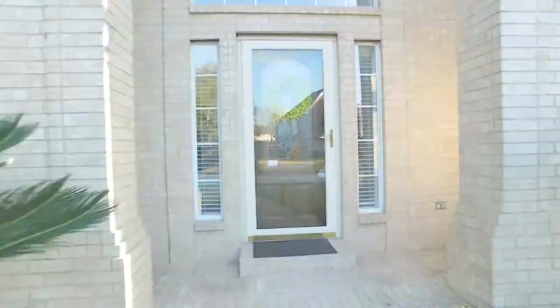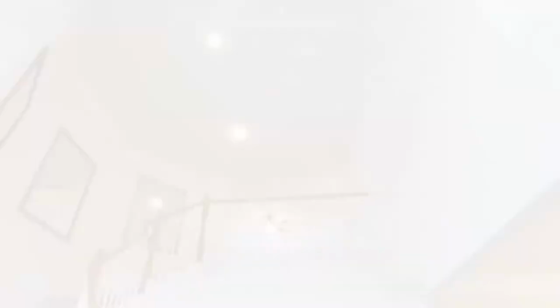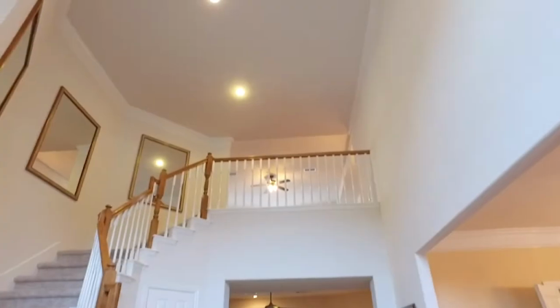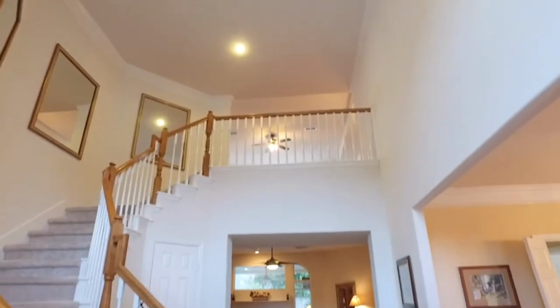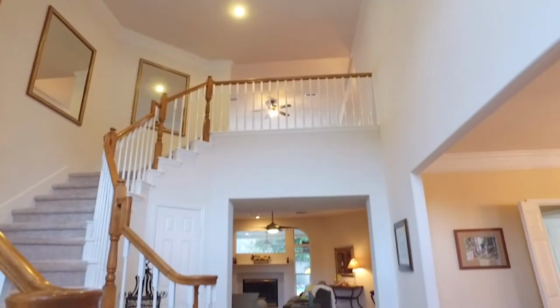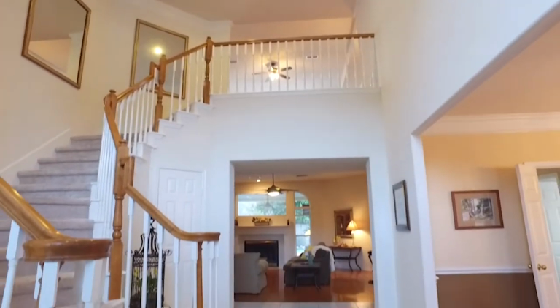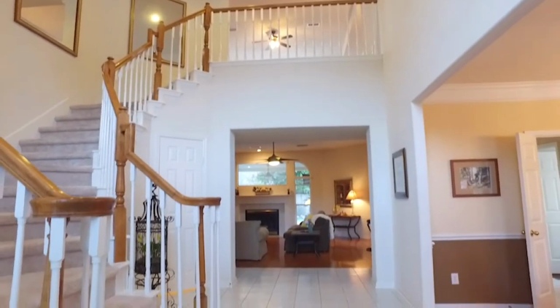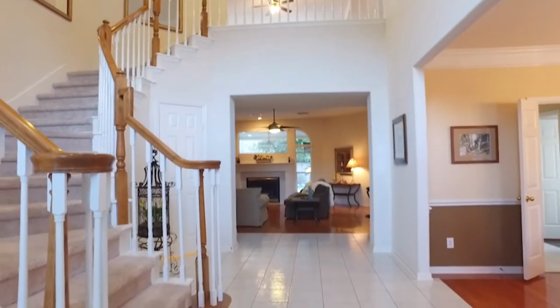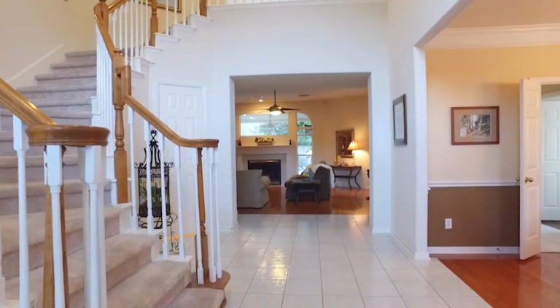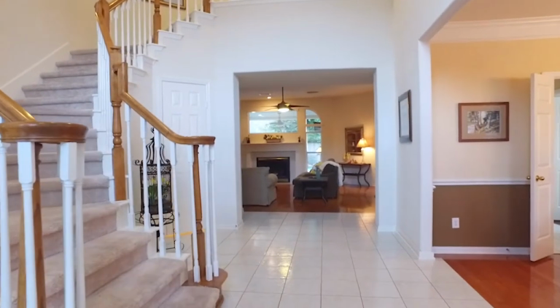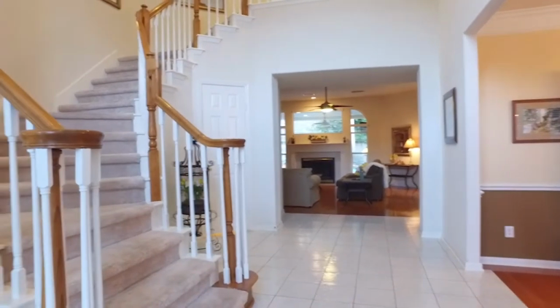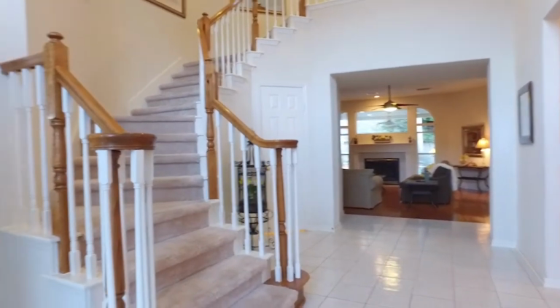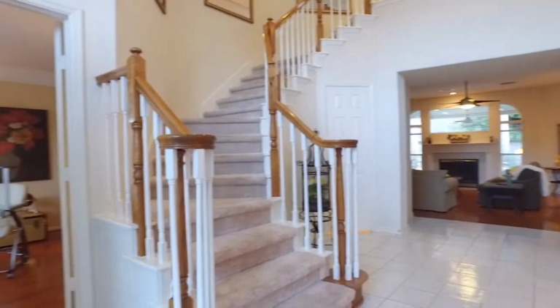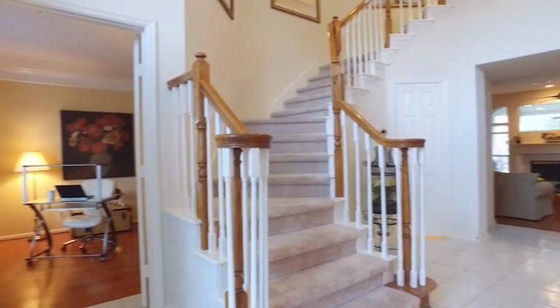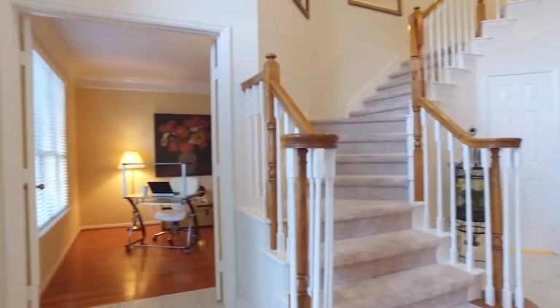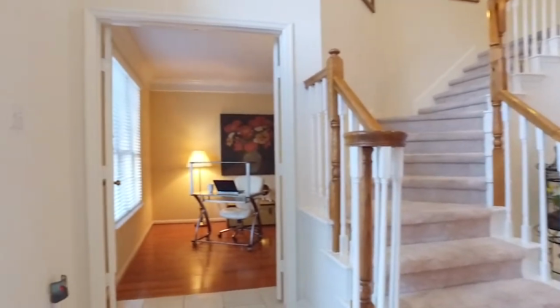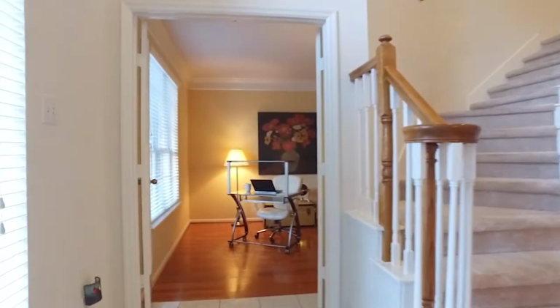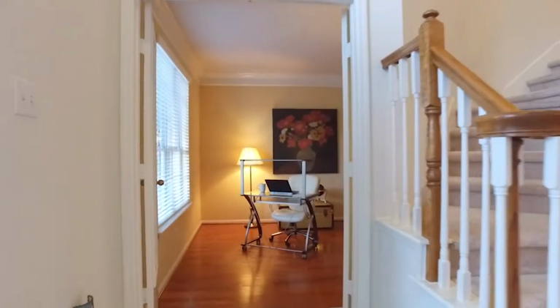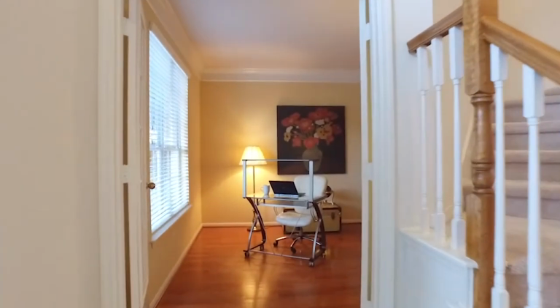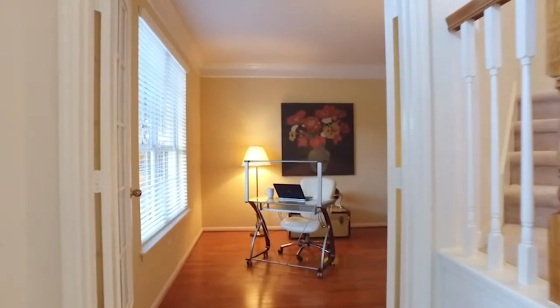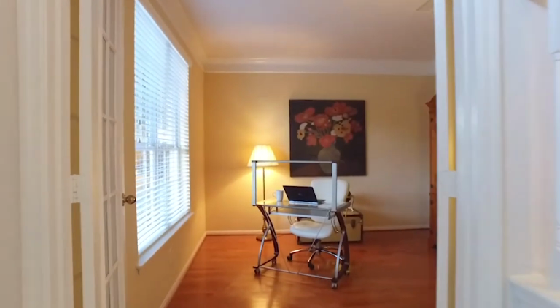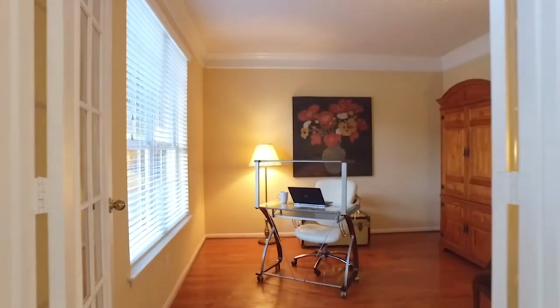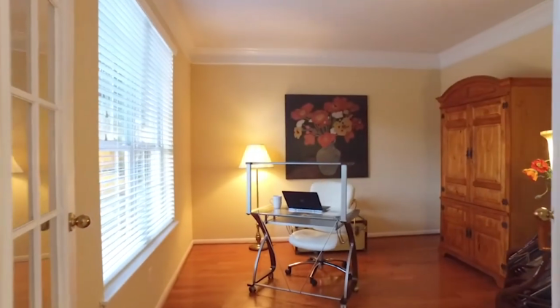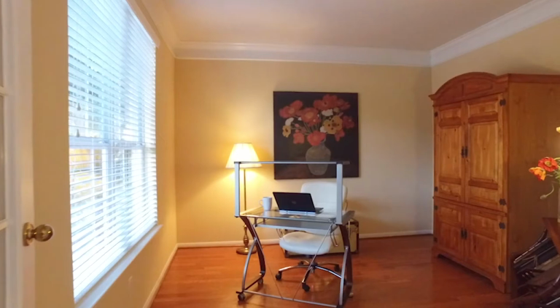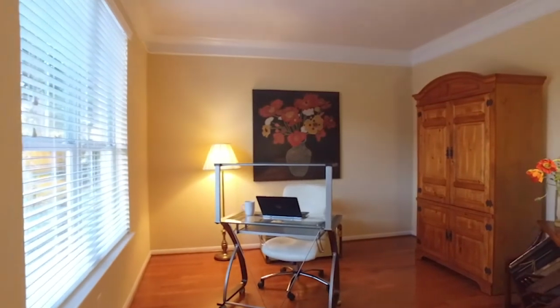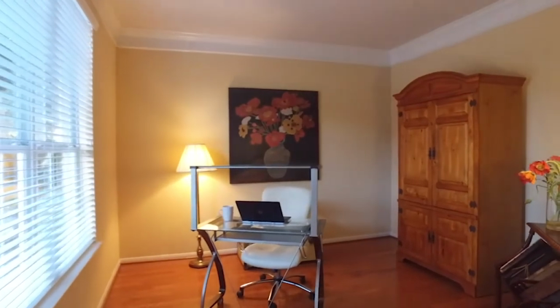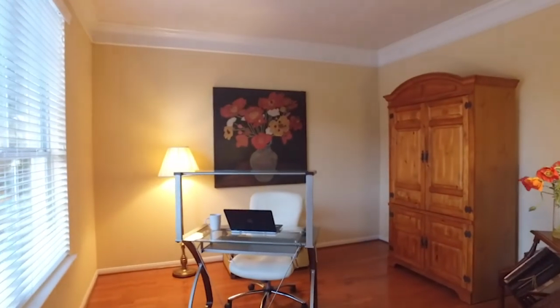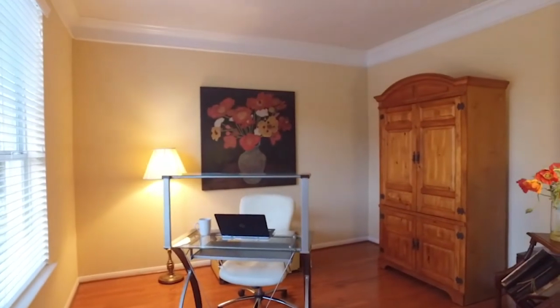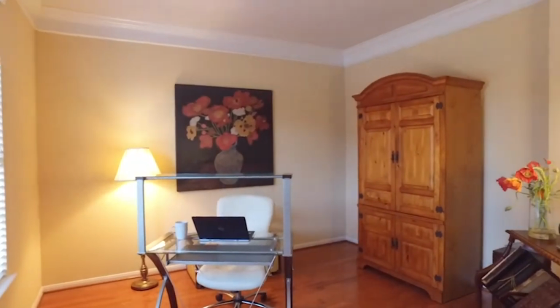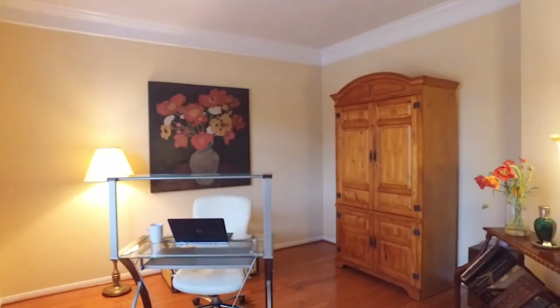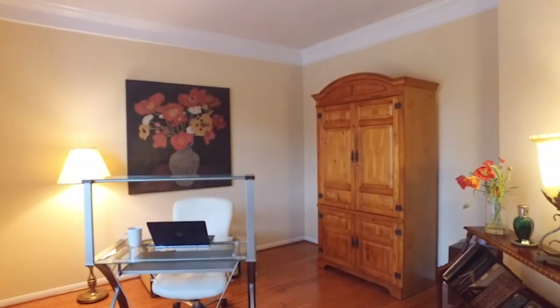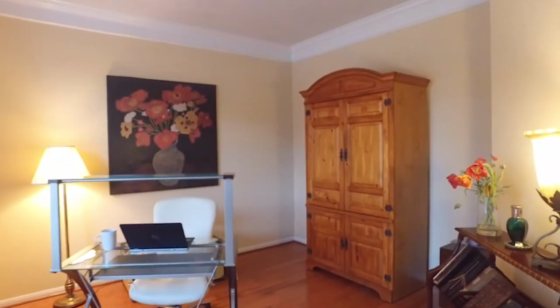Inside there's 3,772 square feet of gorgeous welcoming space. This home is a Ryland built home. It's beautiful with crown molding and hardwood floors.